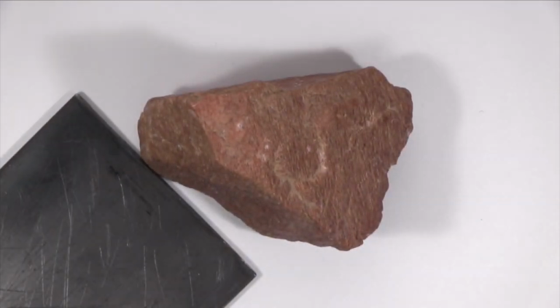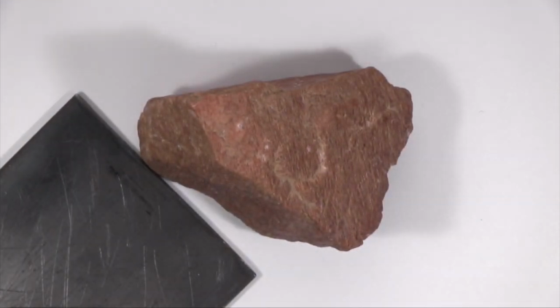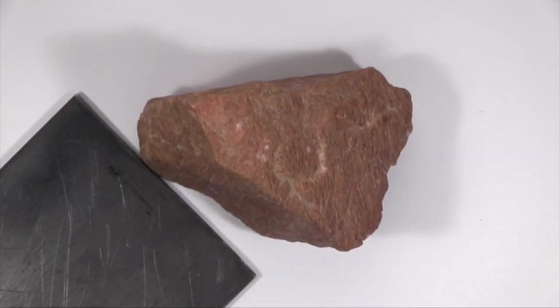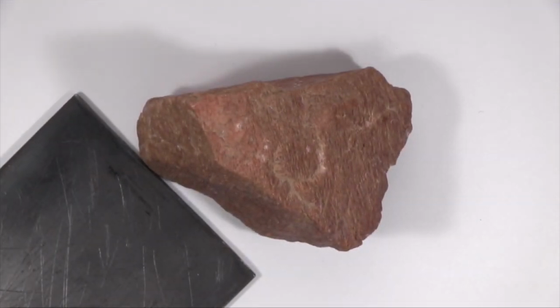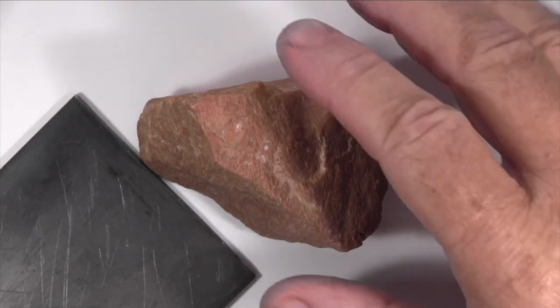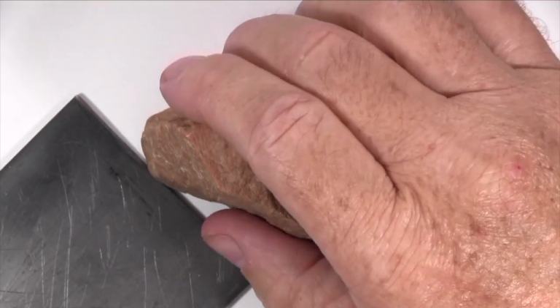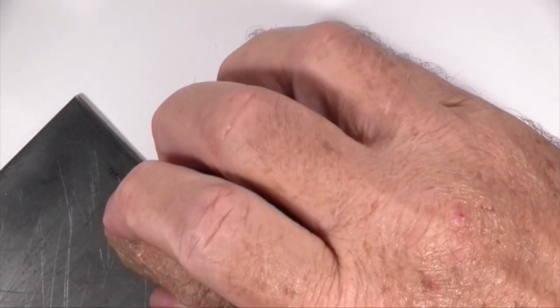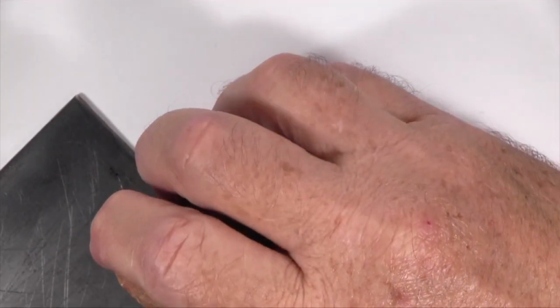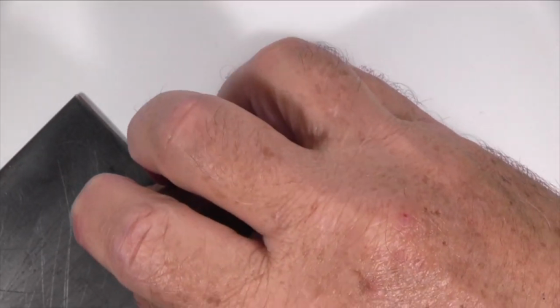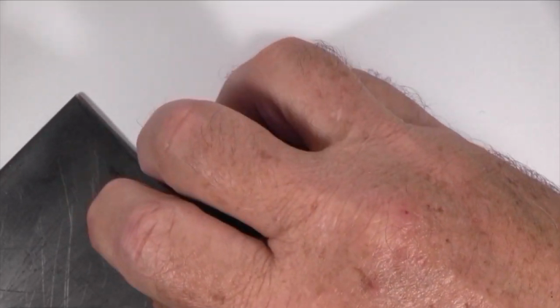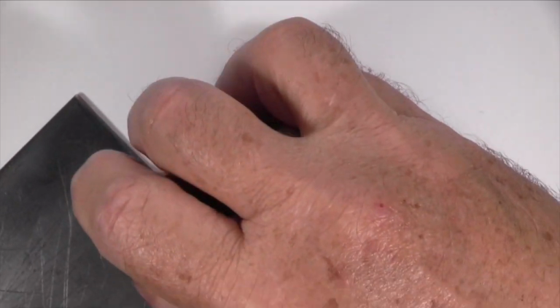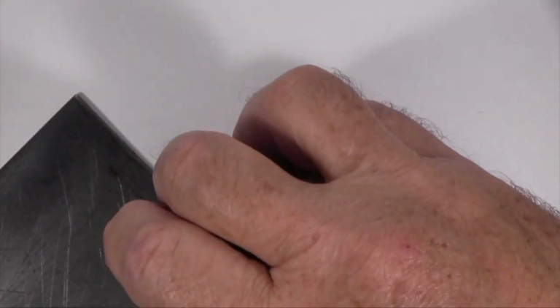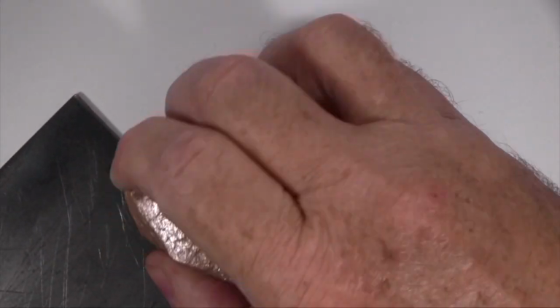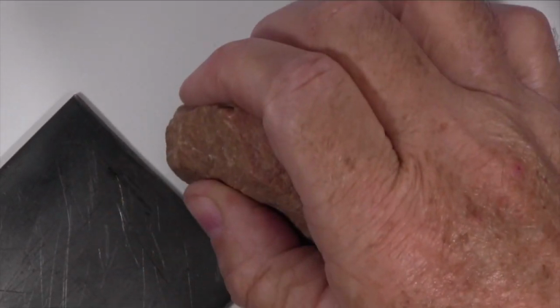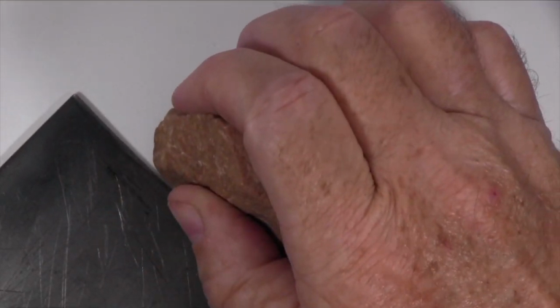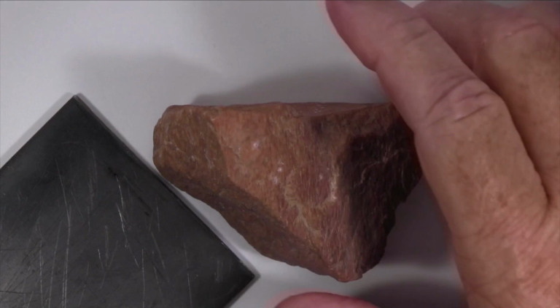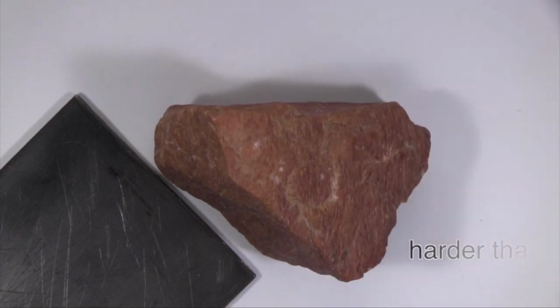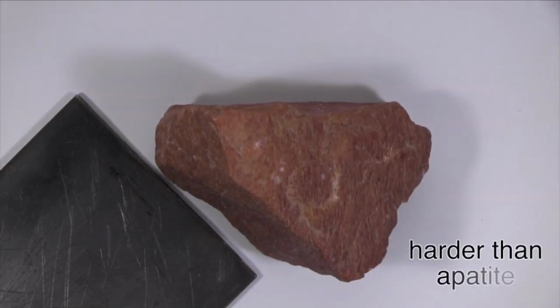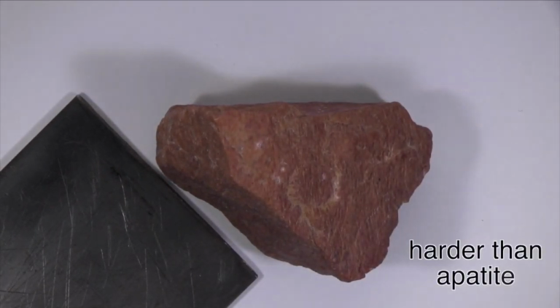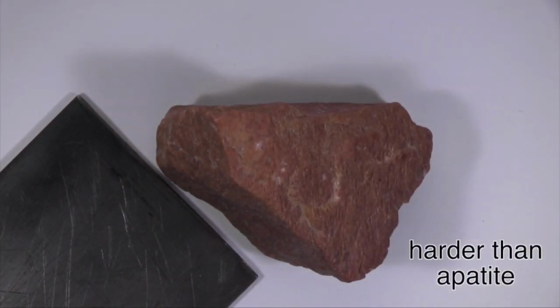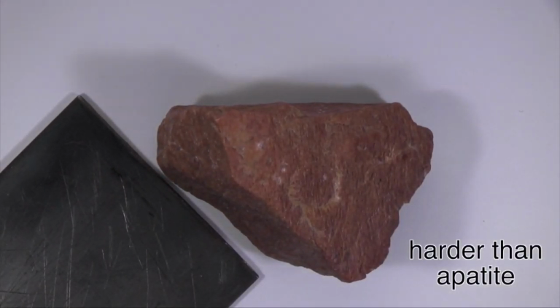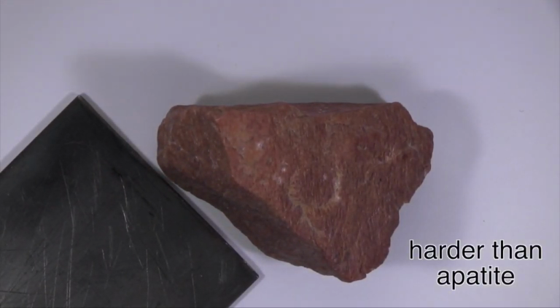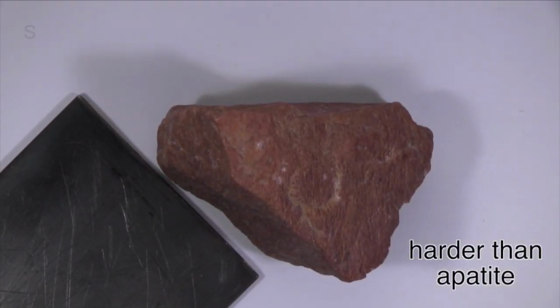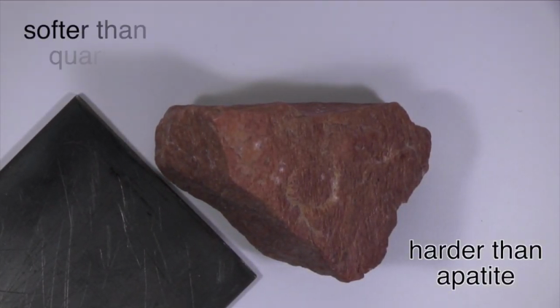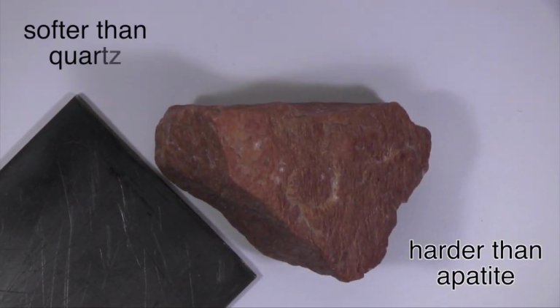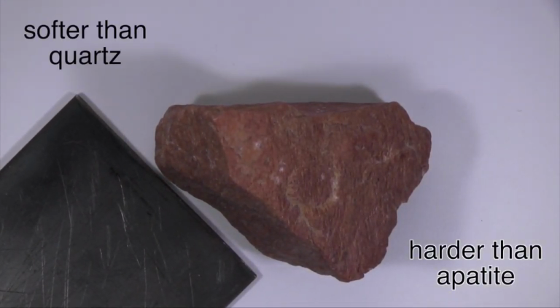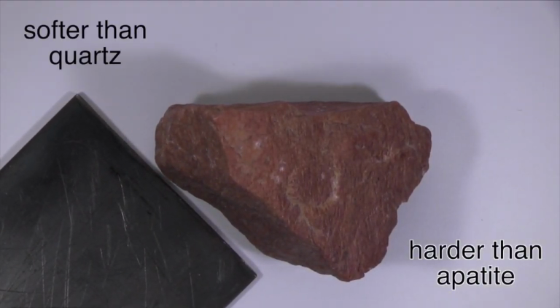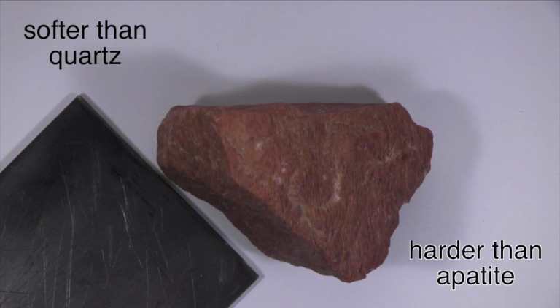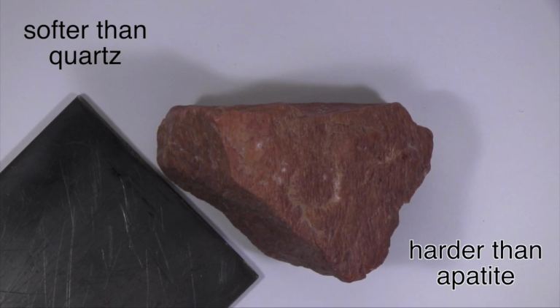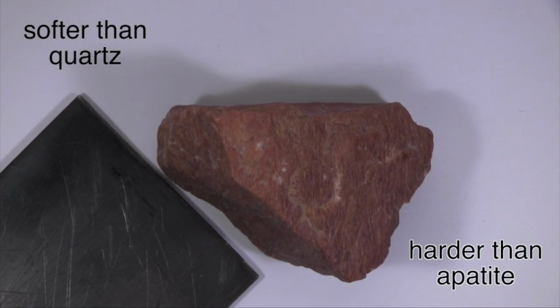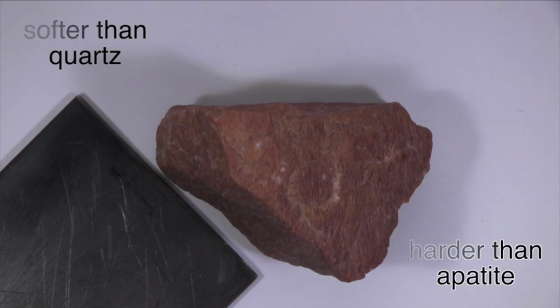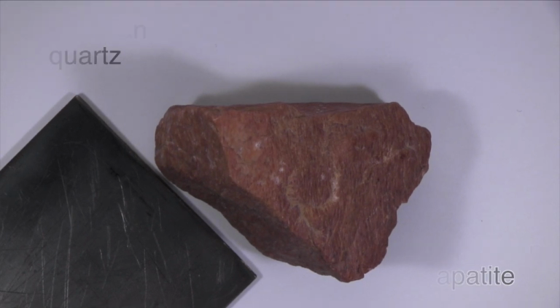This specimen is harder than glass. It scratches and so is harder than steel knife blades and the mineral apatite. It is scratched by, and so is softer than, a streak plate and the mineral quartz.